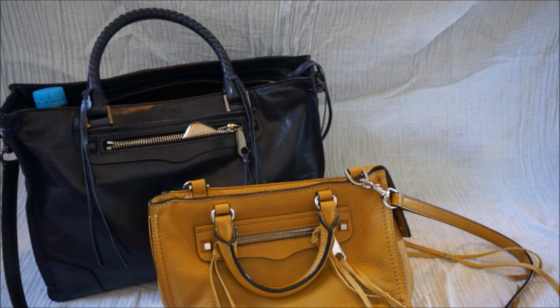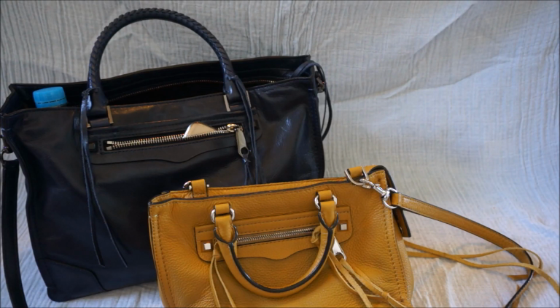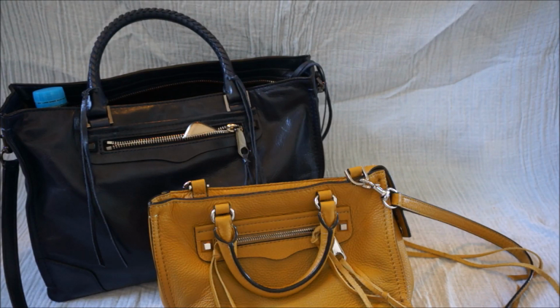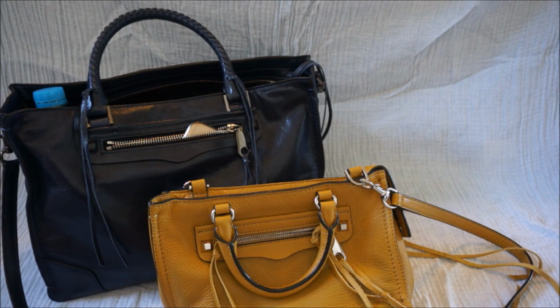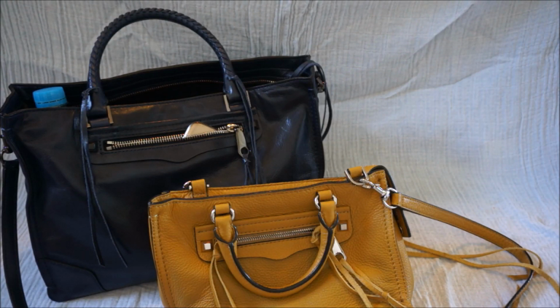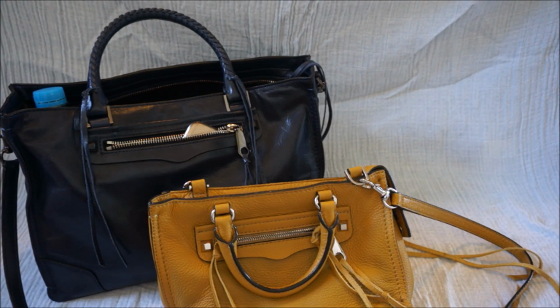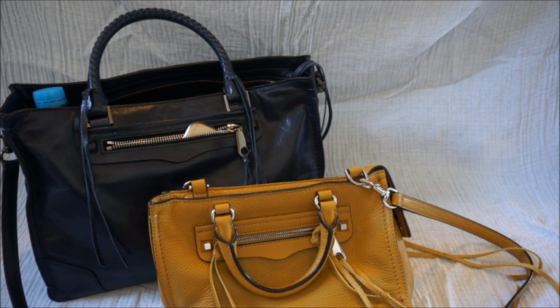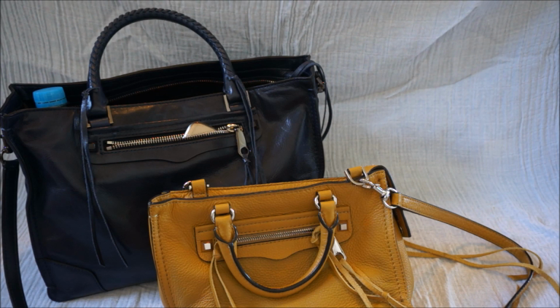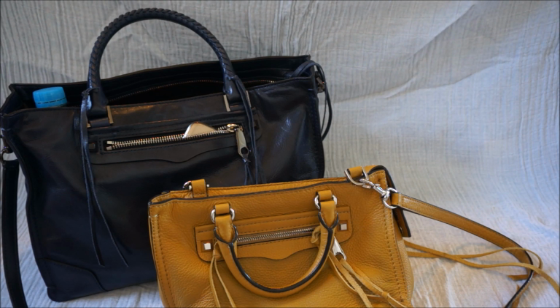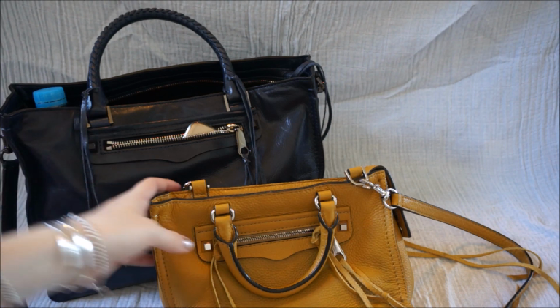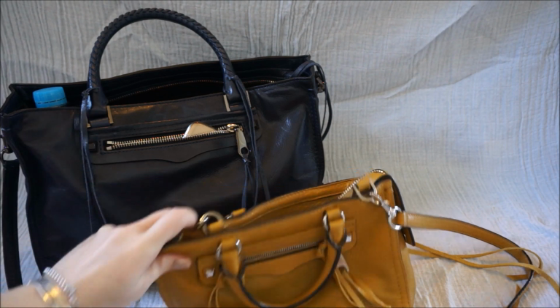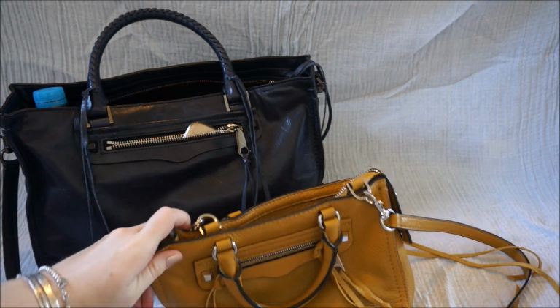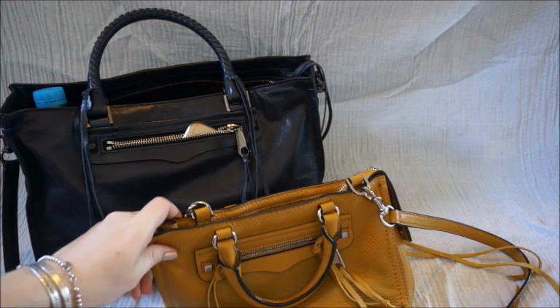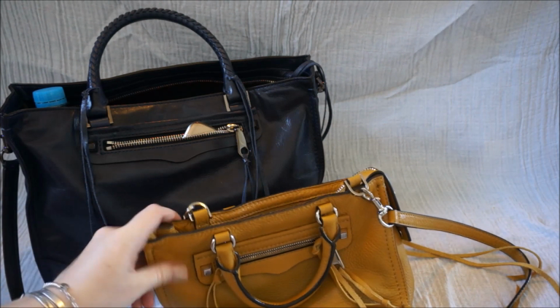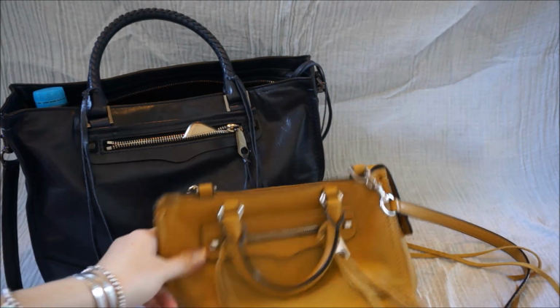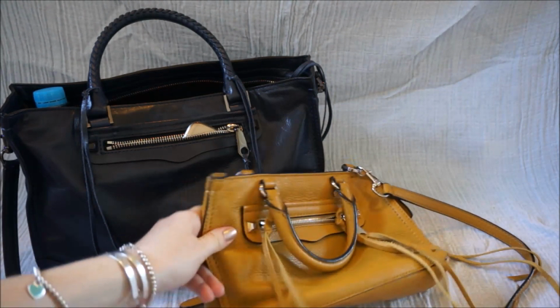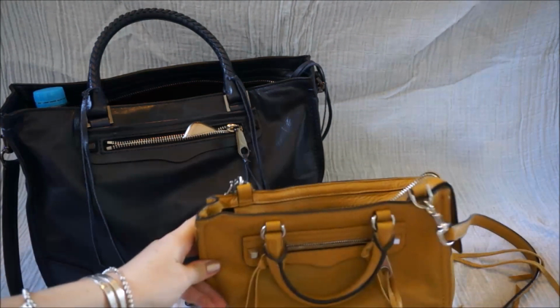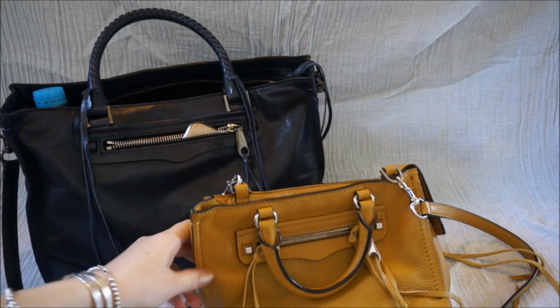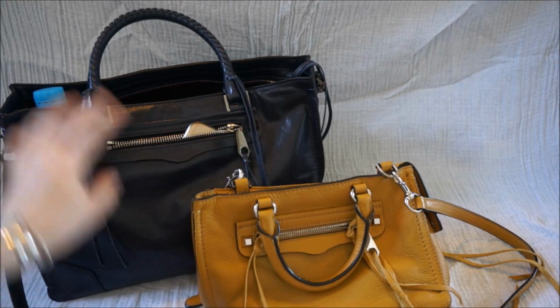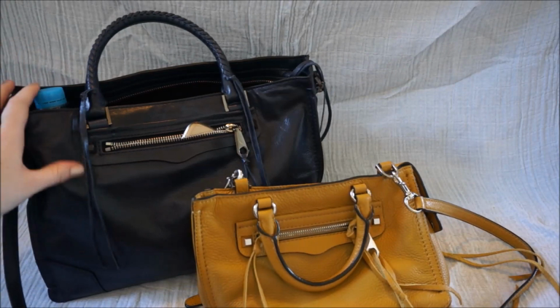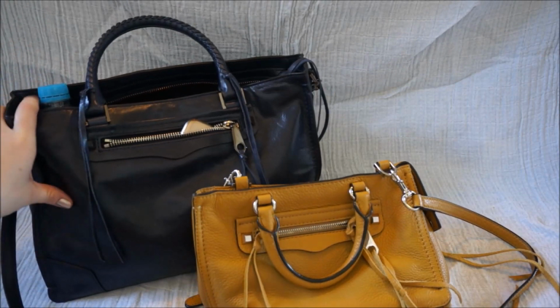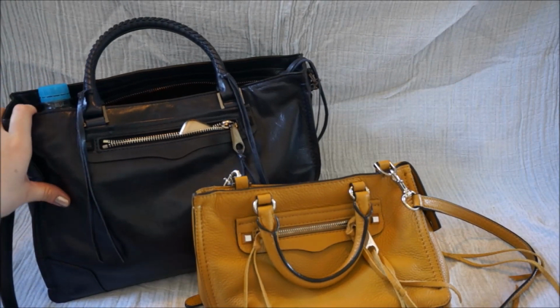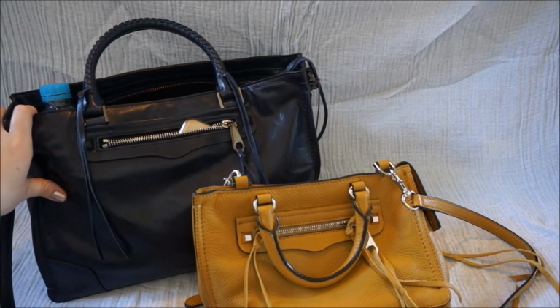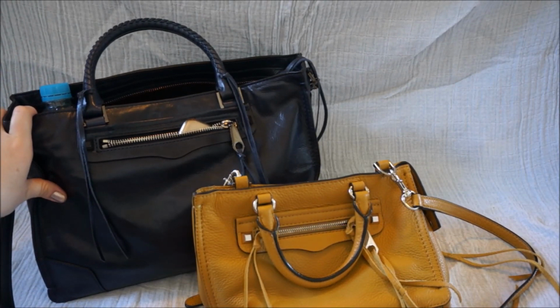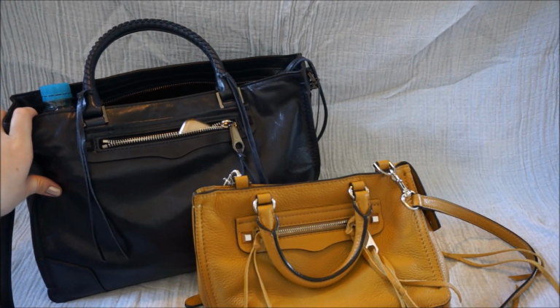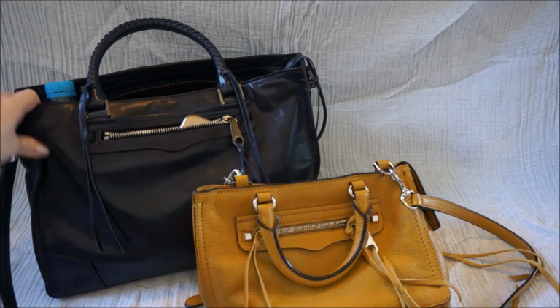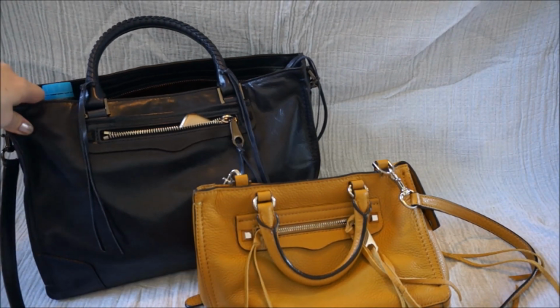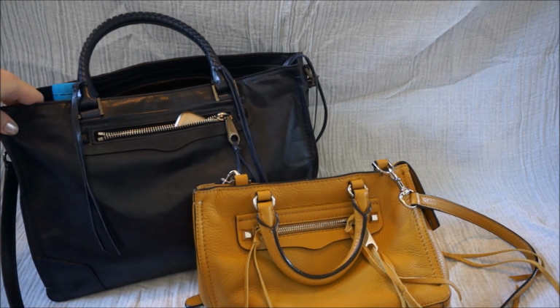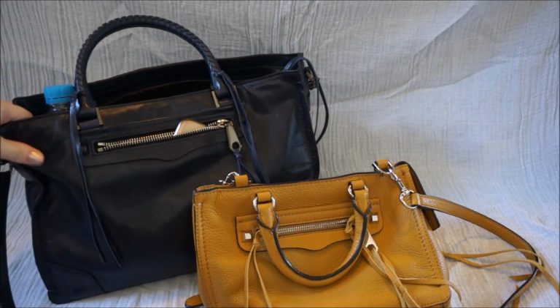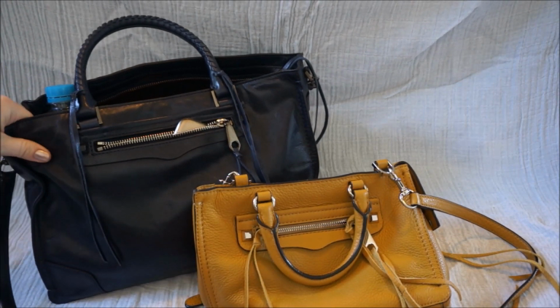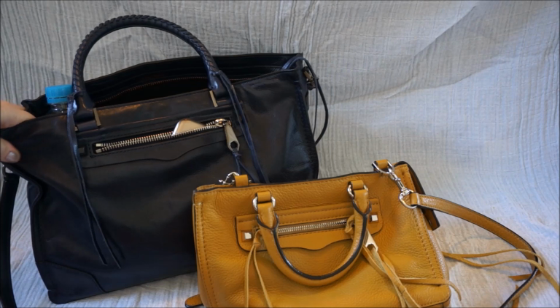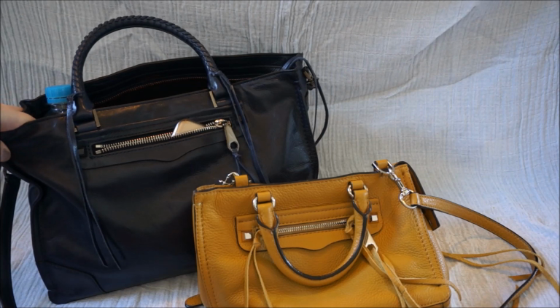Hi y'all, I wanted to do a little comparison for you between the Rebecca Minkoff Micro Regan, which I have in this mustard yellow, and the Standard Regan Satchel Tote, which I have in this moon navy colour.